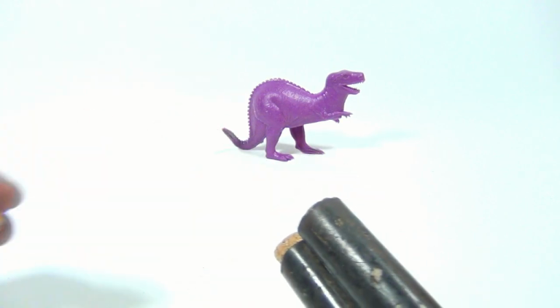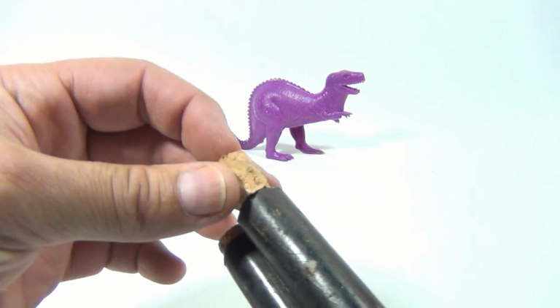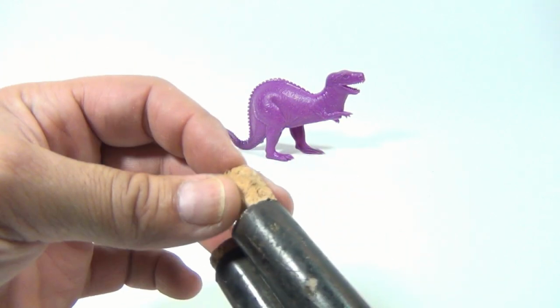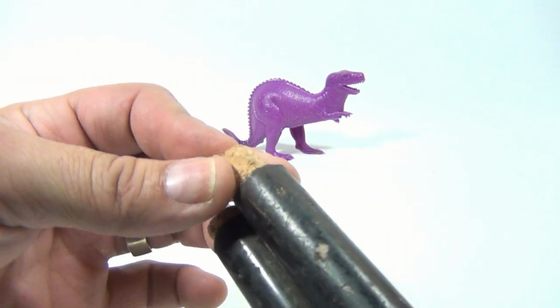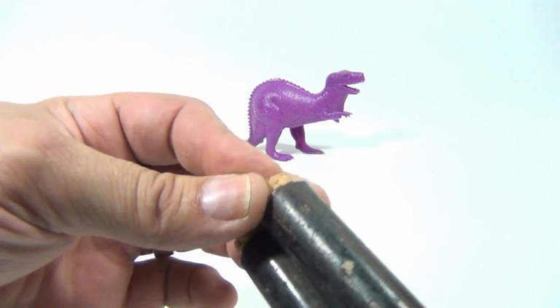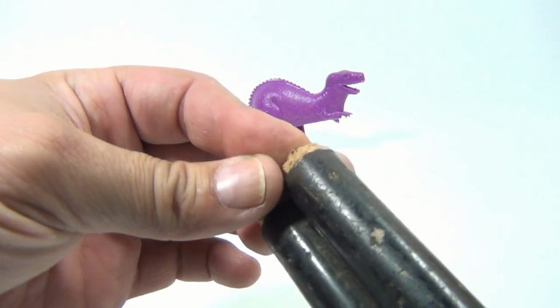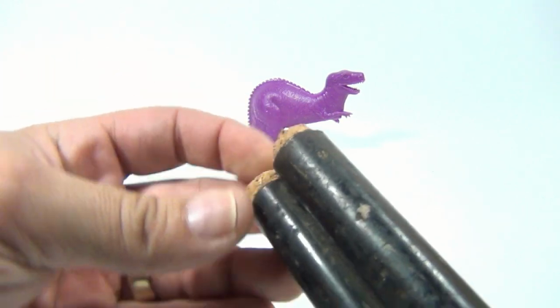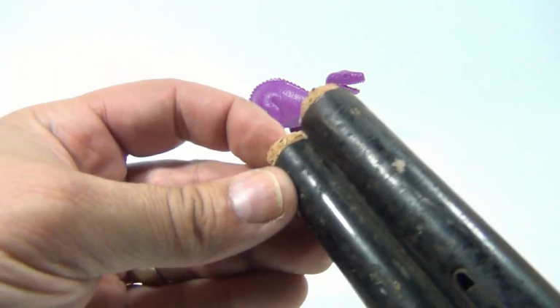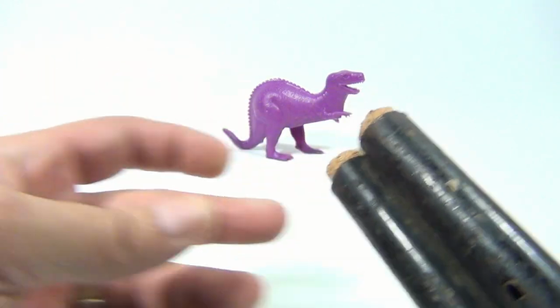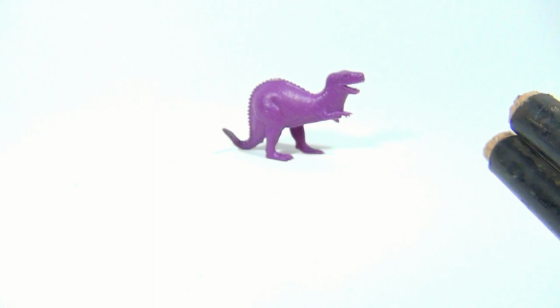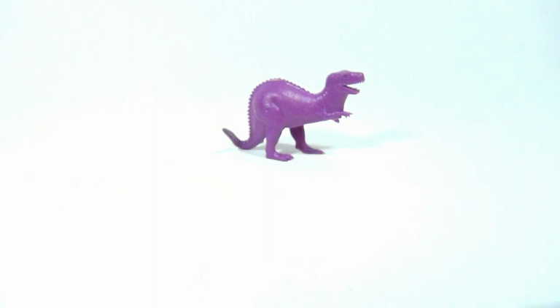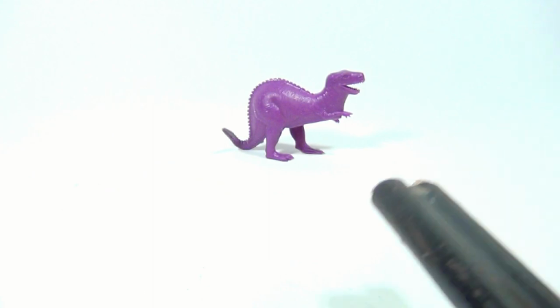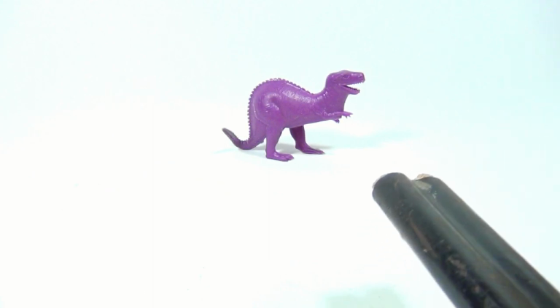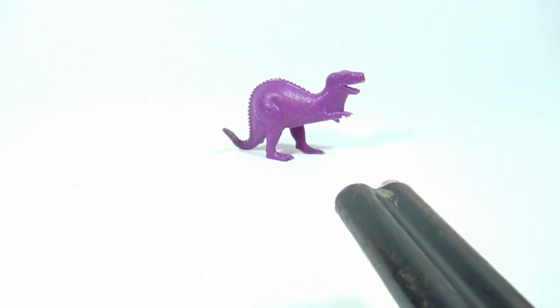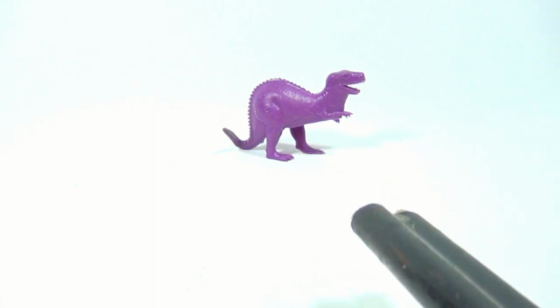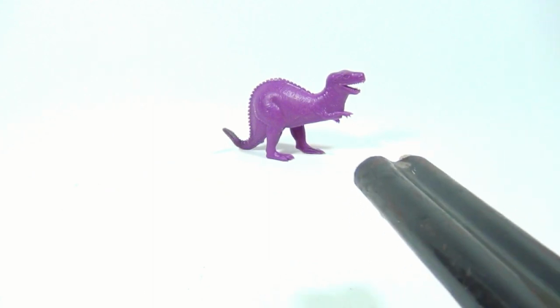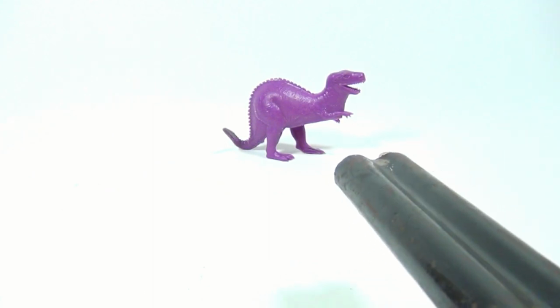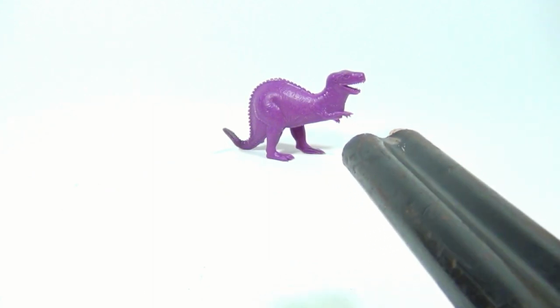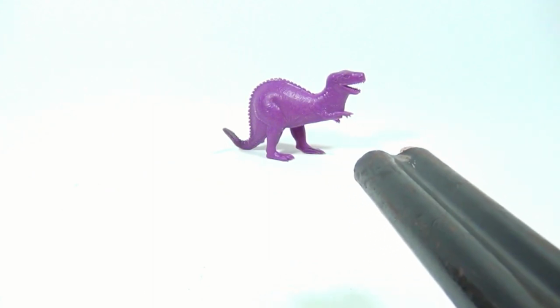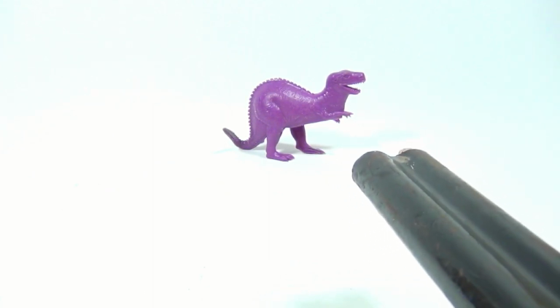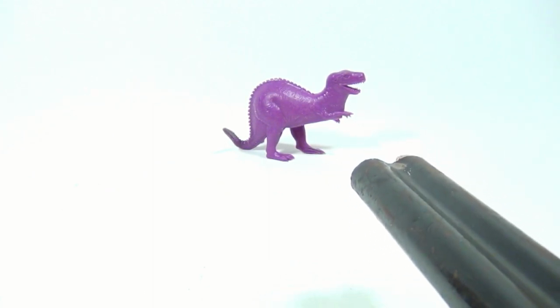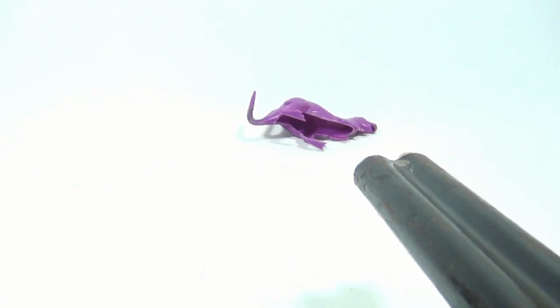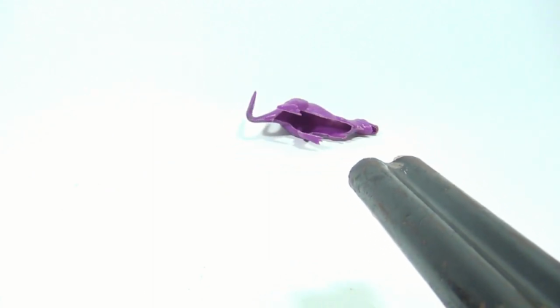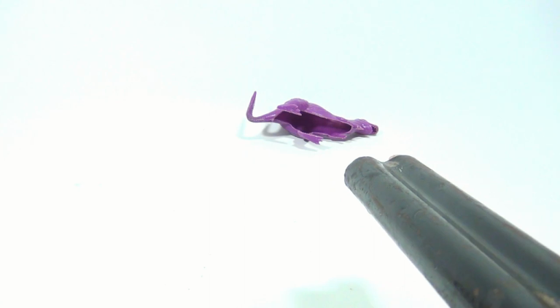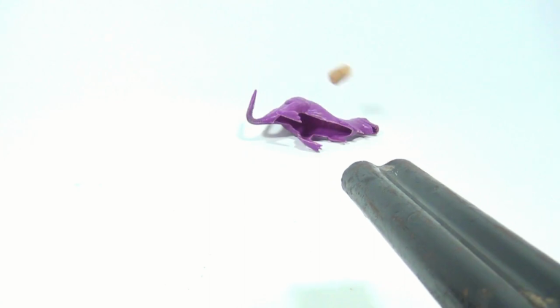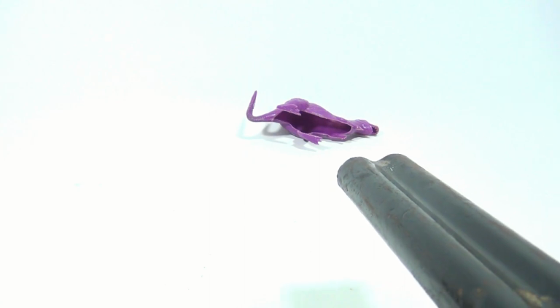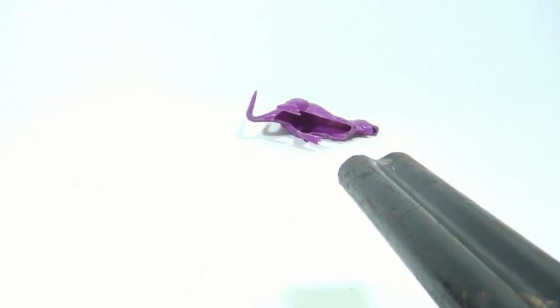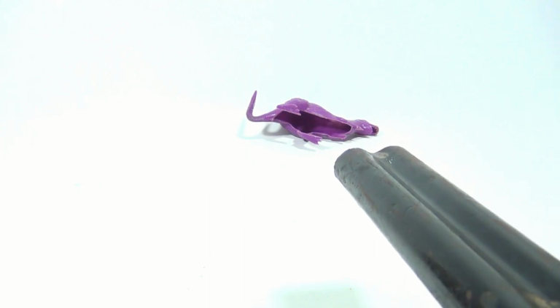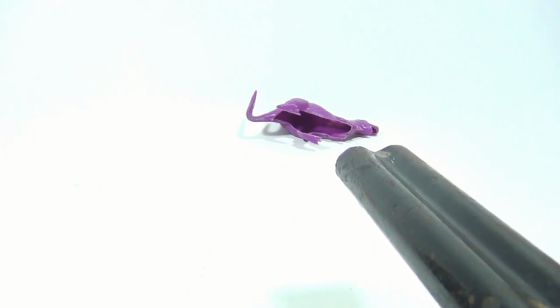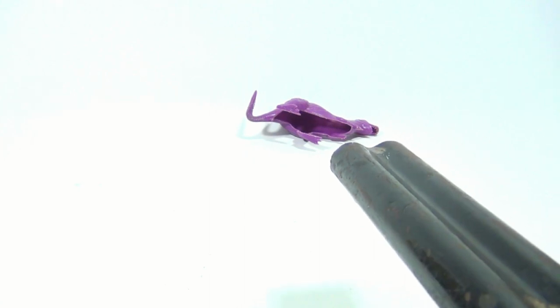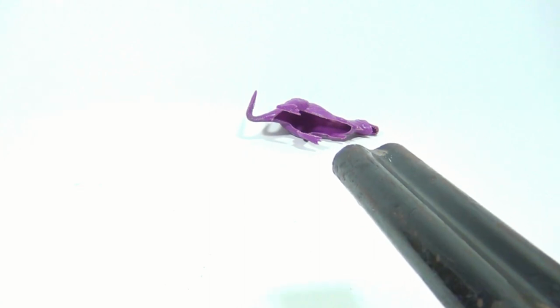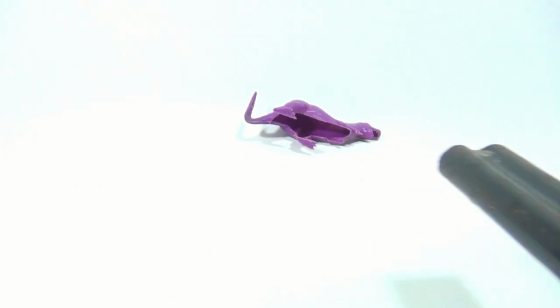The dinosaur is feeding in the background. Now our gun is loaded. Let's come in and see if we can take him out. Nice — one, two. Ooh, missed him. I think we got him.